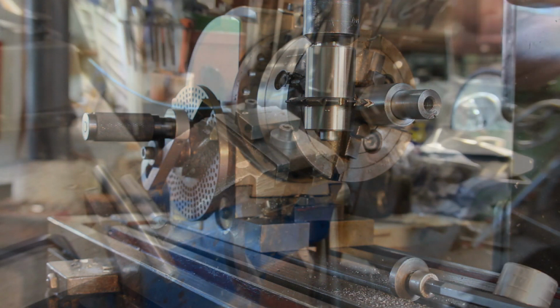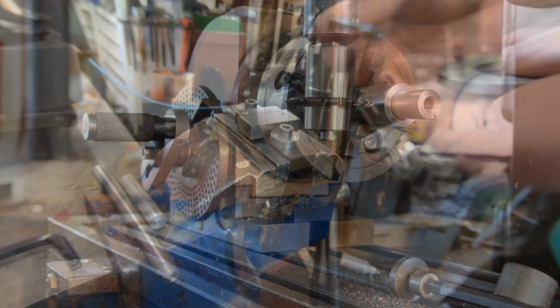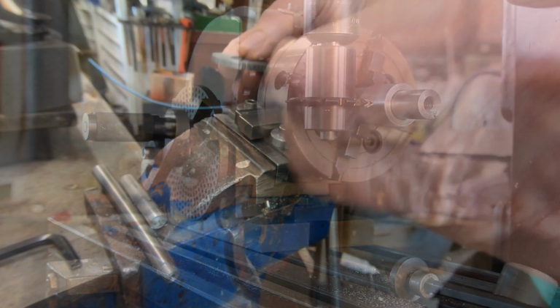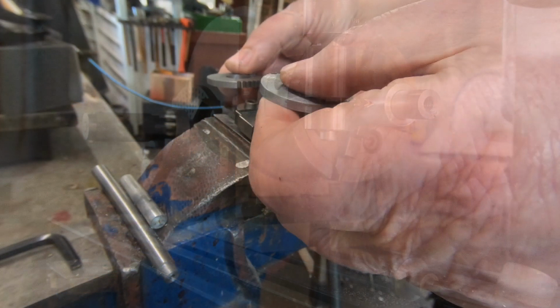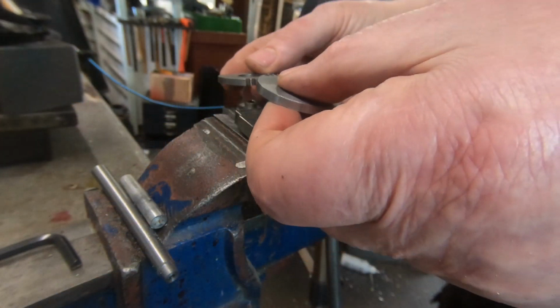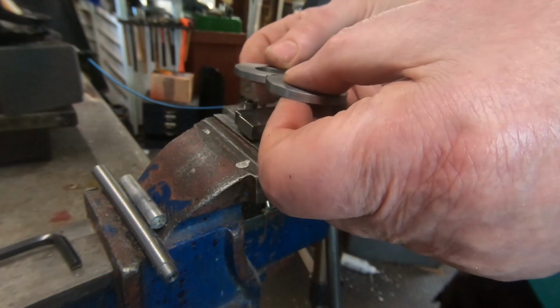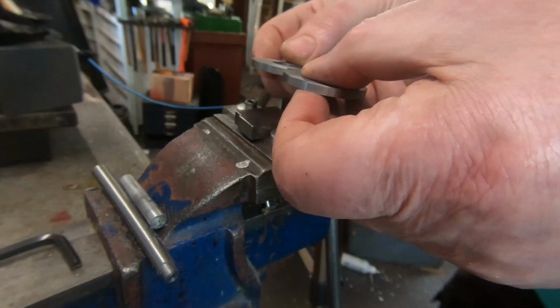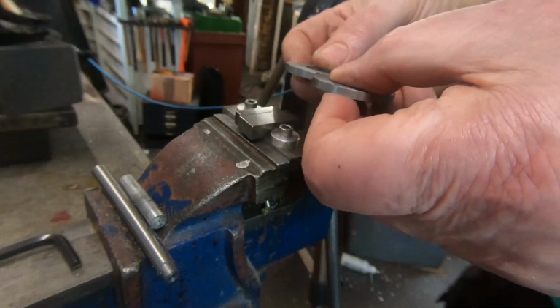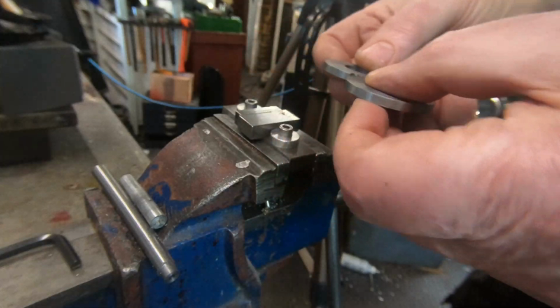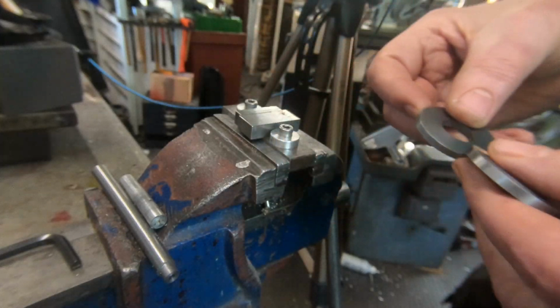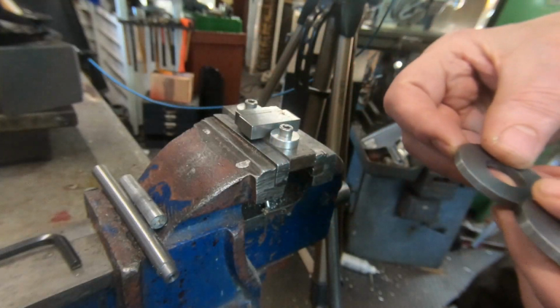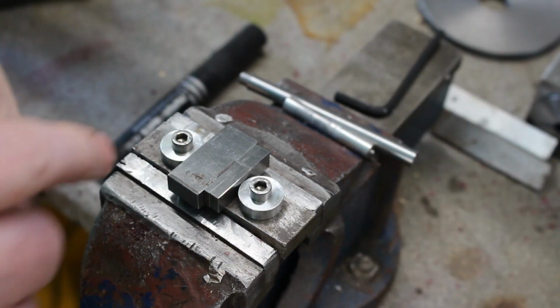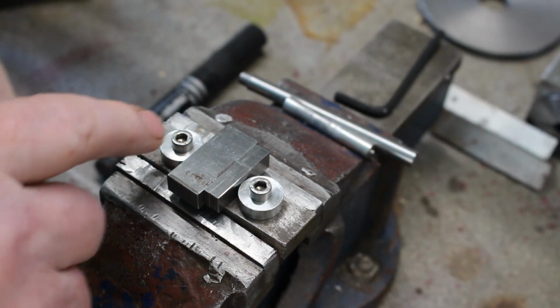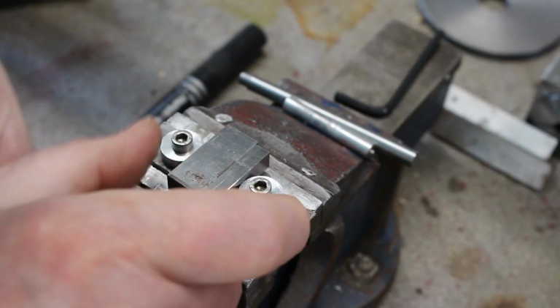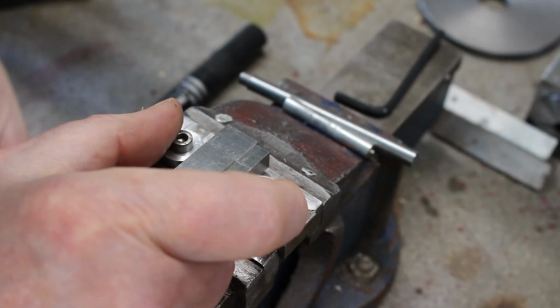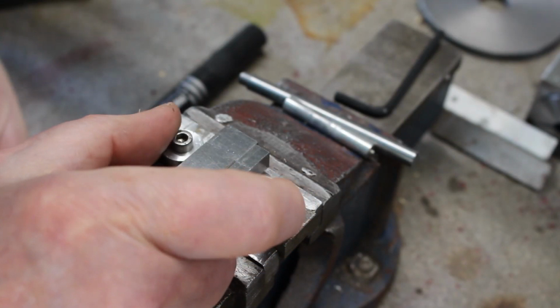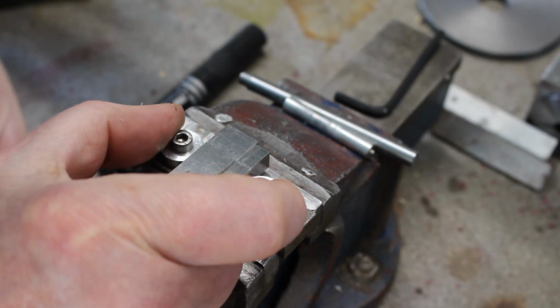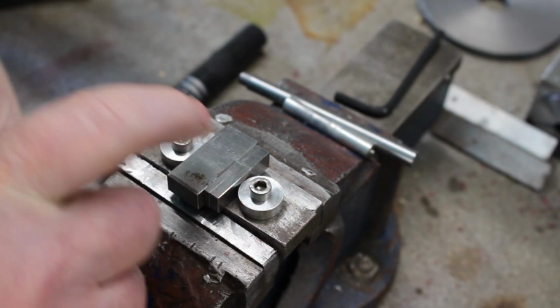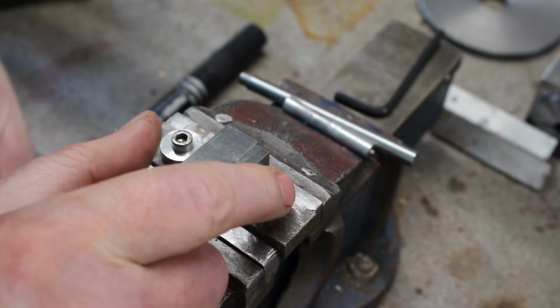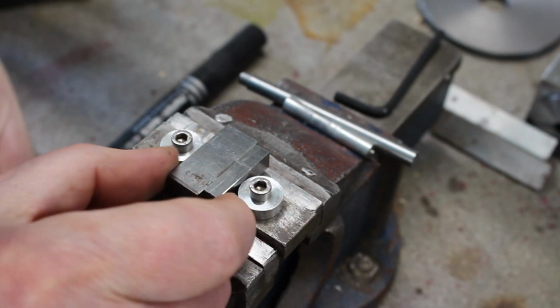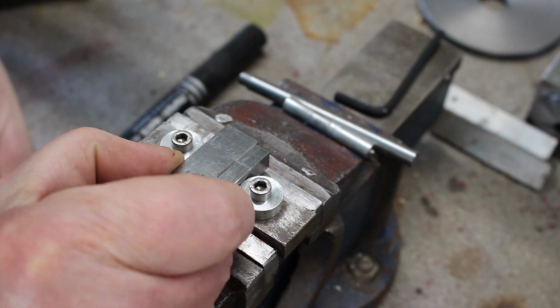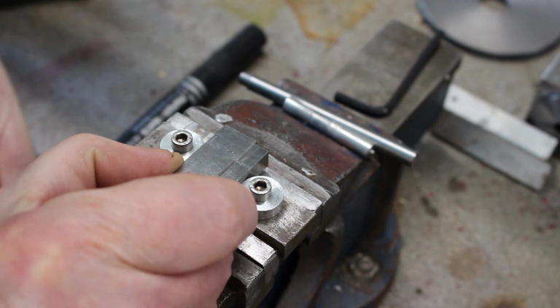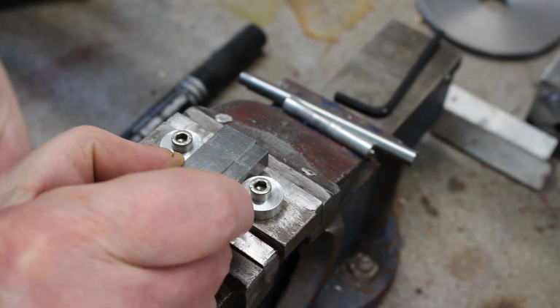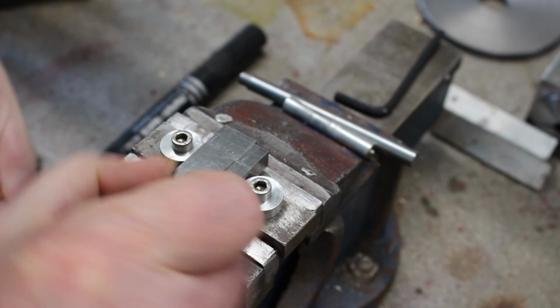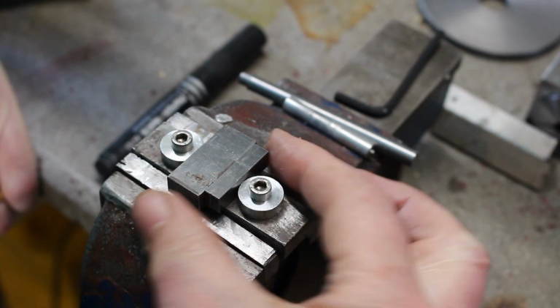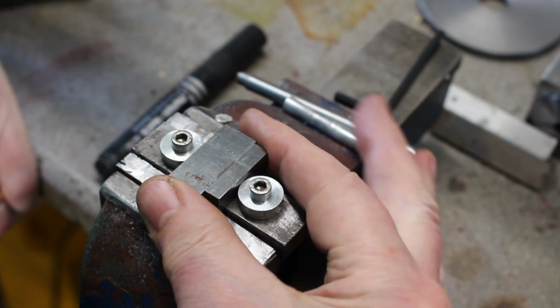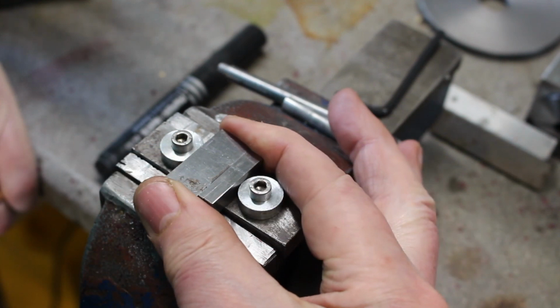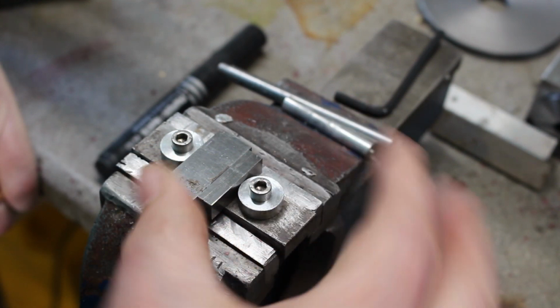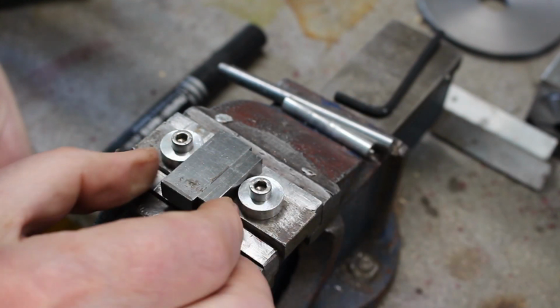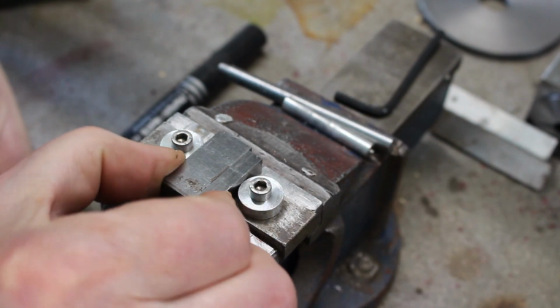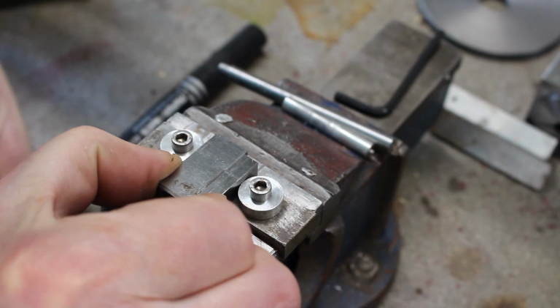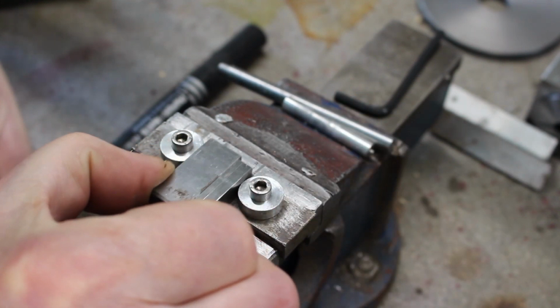I've got my two blanks partially cut. I've set these two boxes at 39mm centers just using some slip gauges, so those slip gauges come to 22mm.